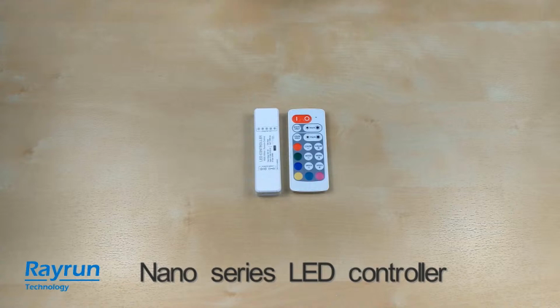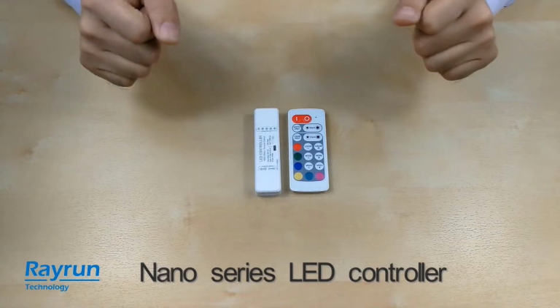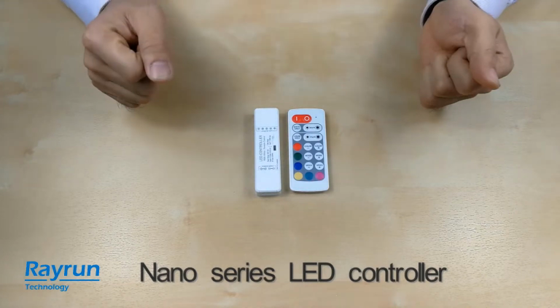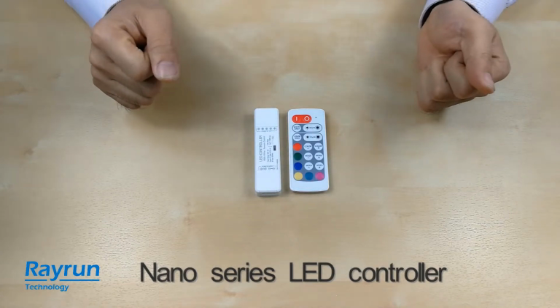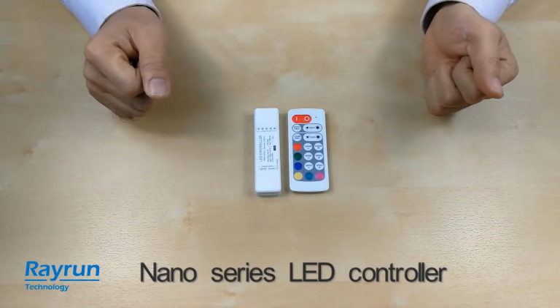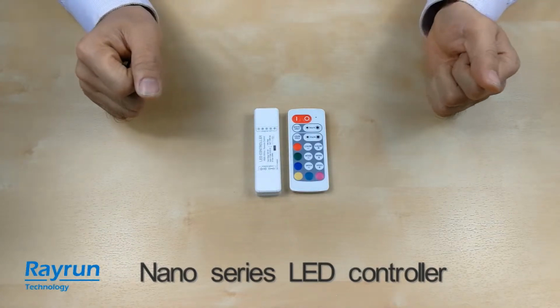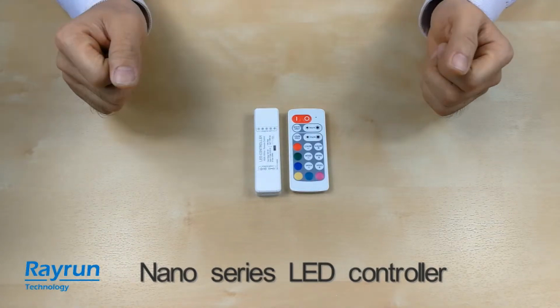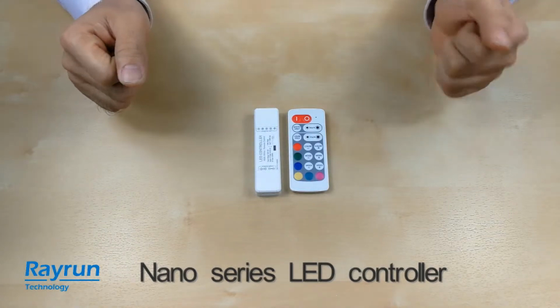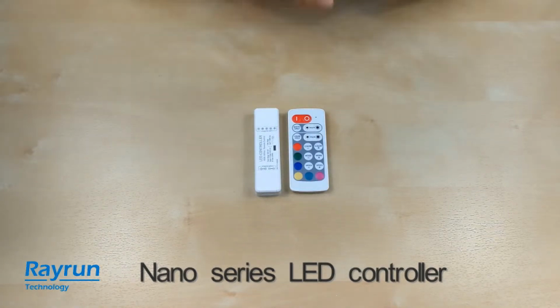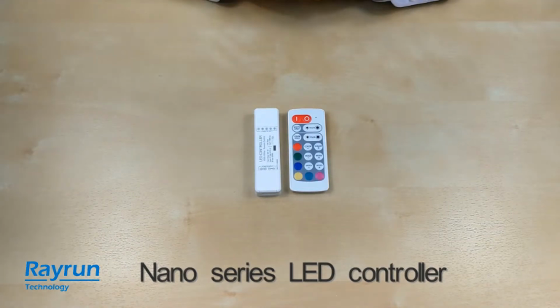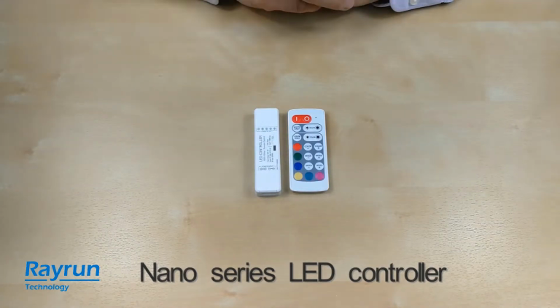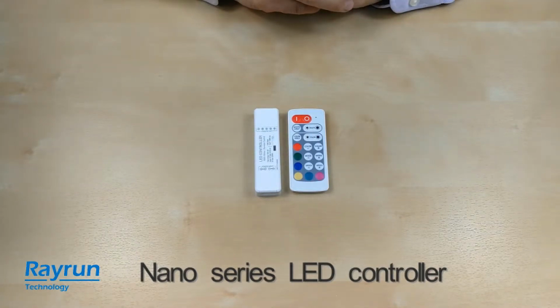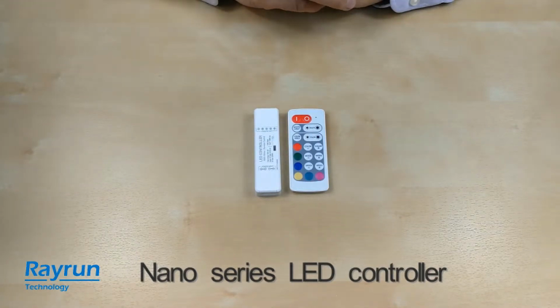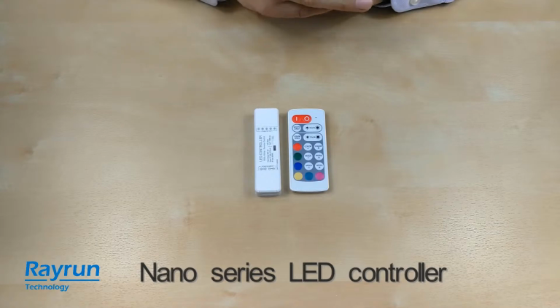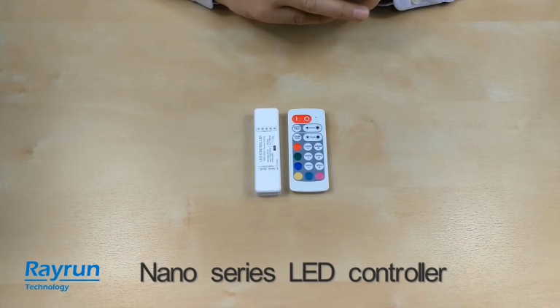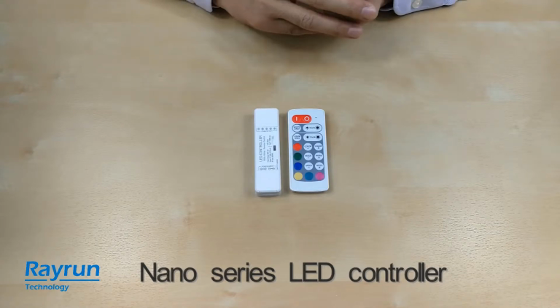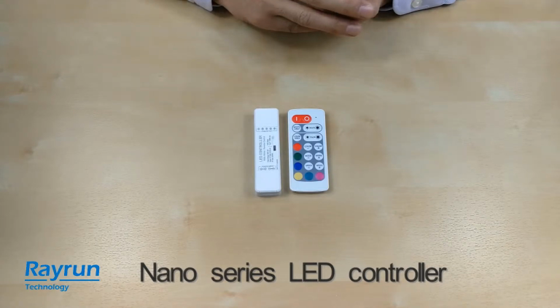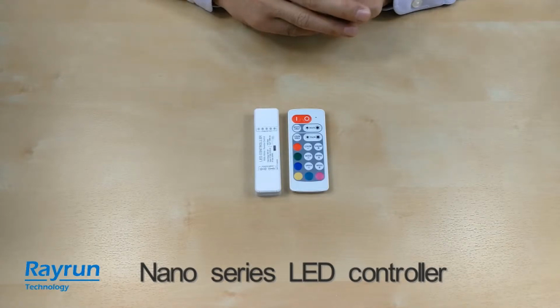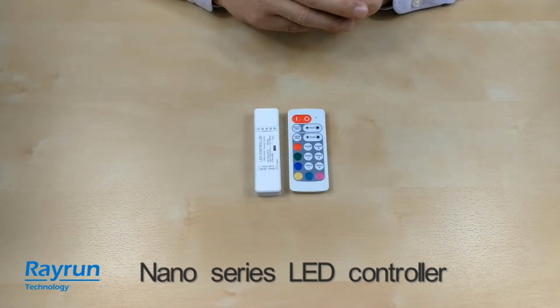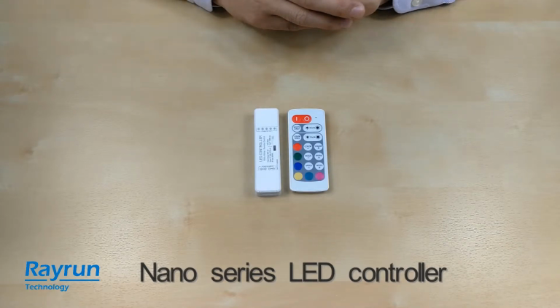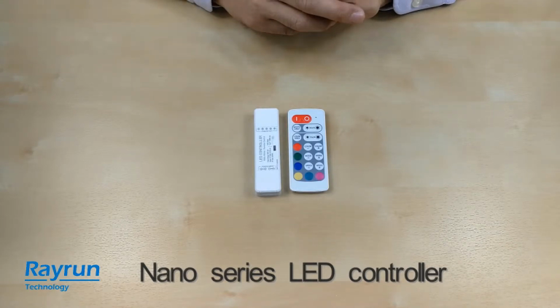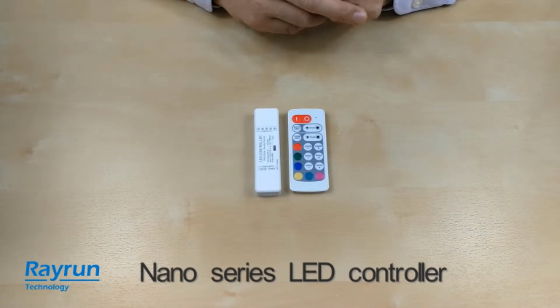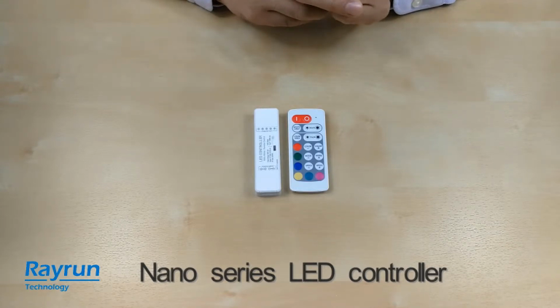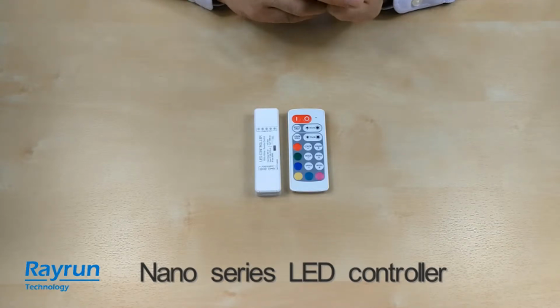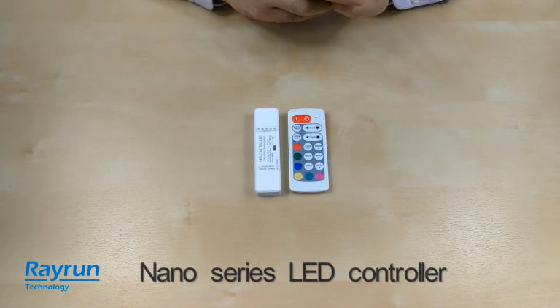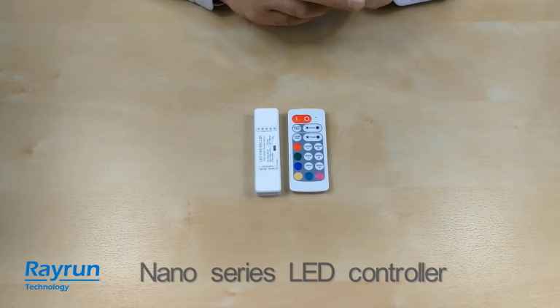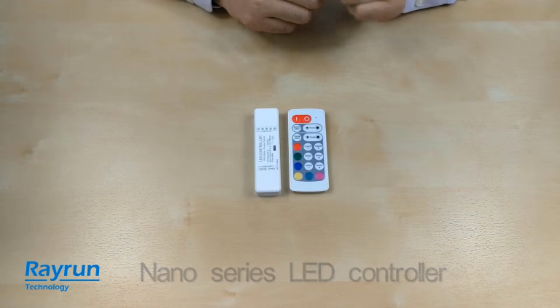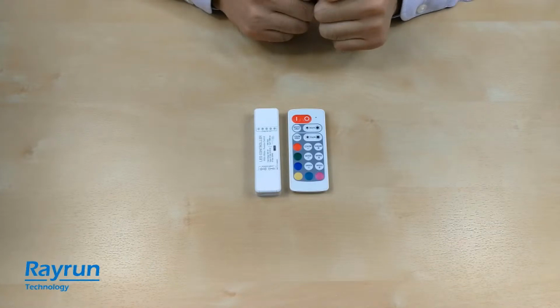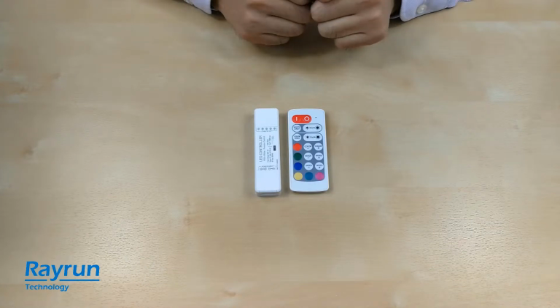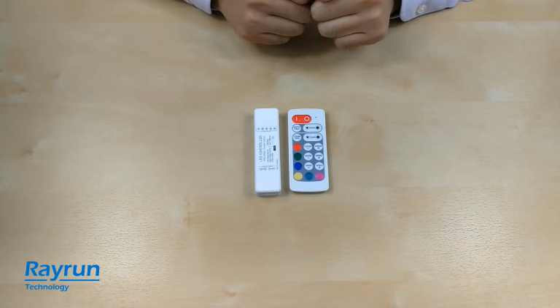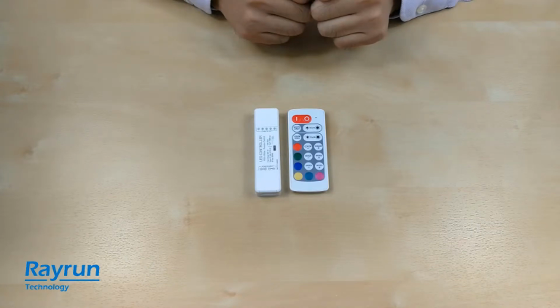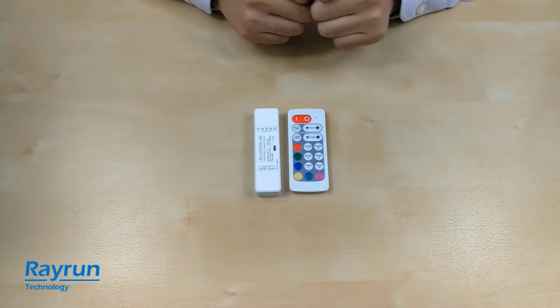Welcome, this is the introduction video of the Rayrun Nano Series LED controller. We have several models in this nano controller series, from single color to RGBW.